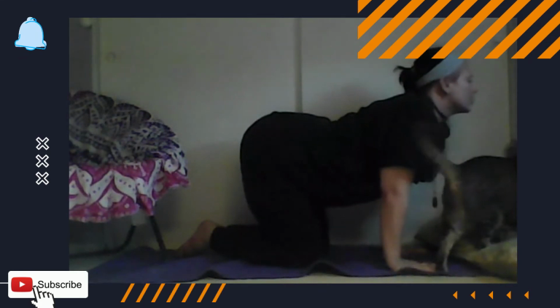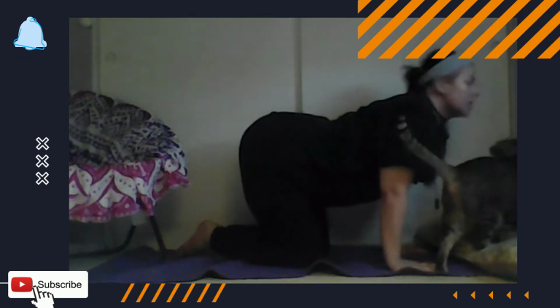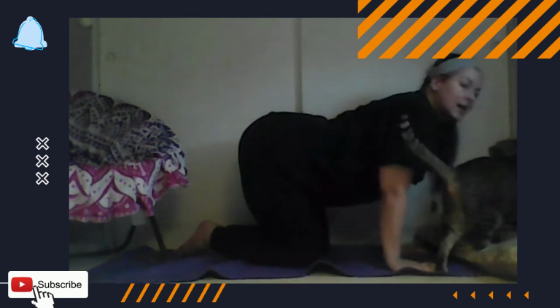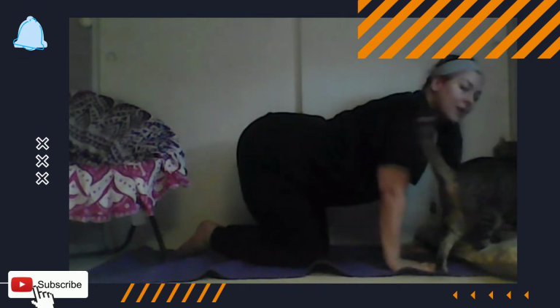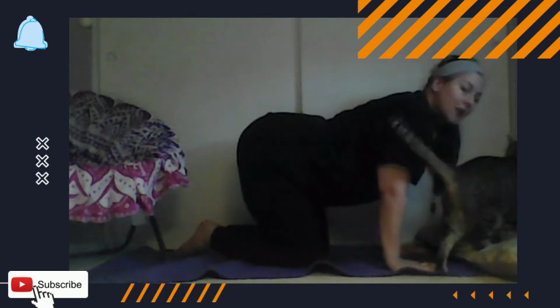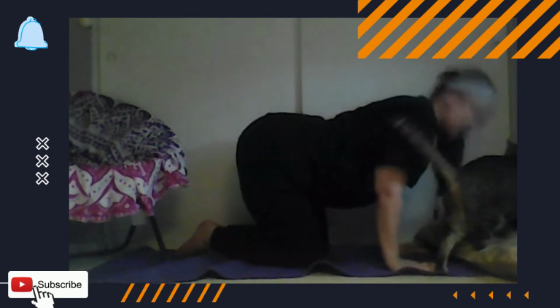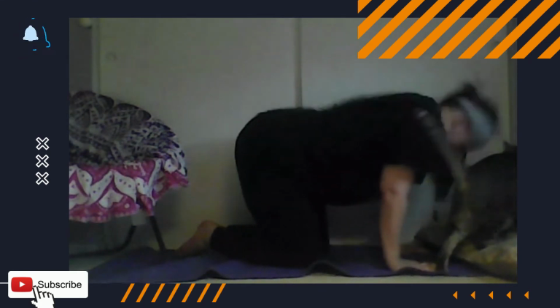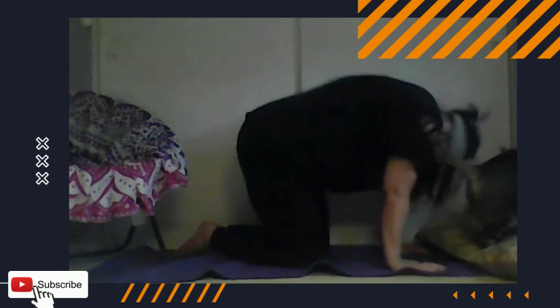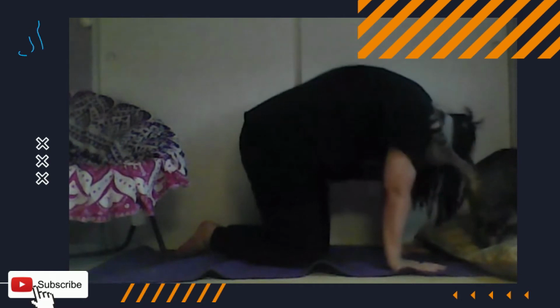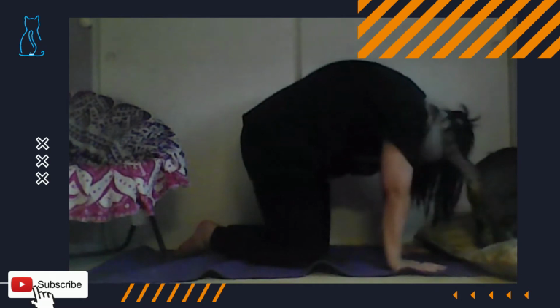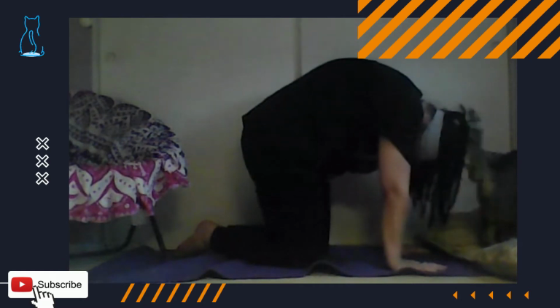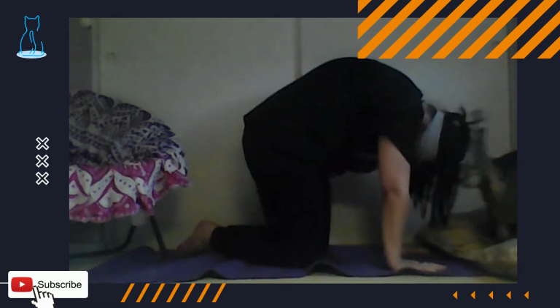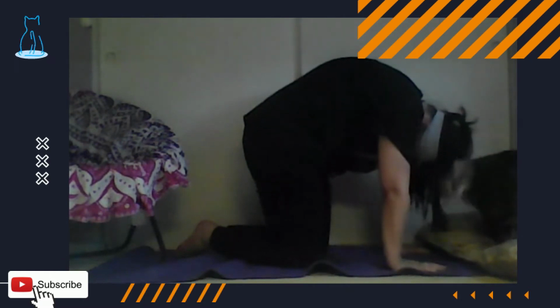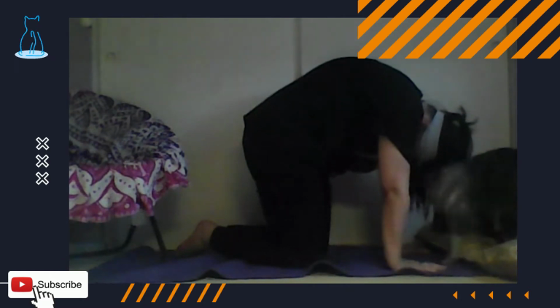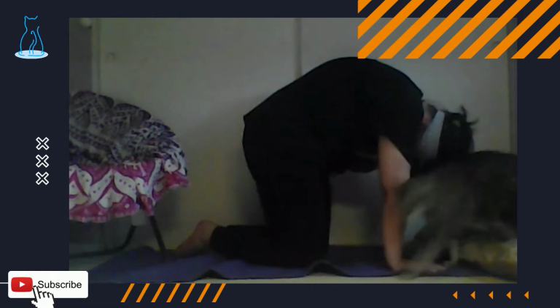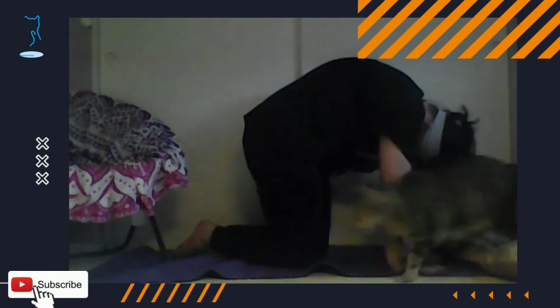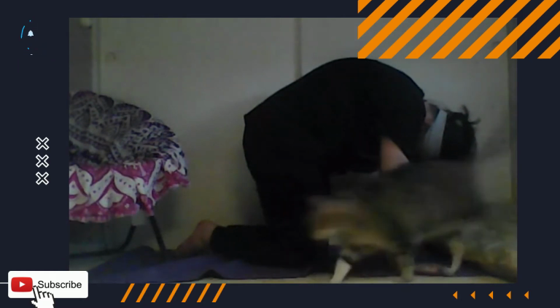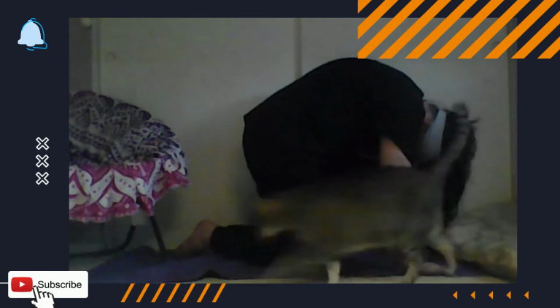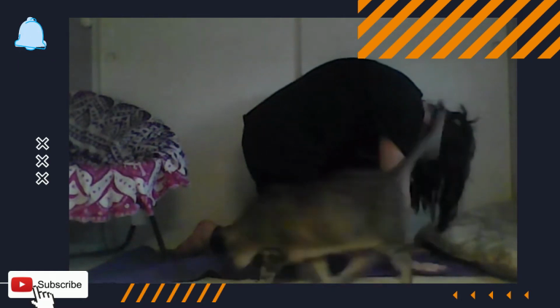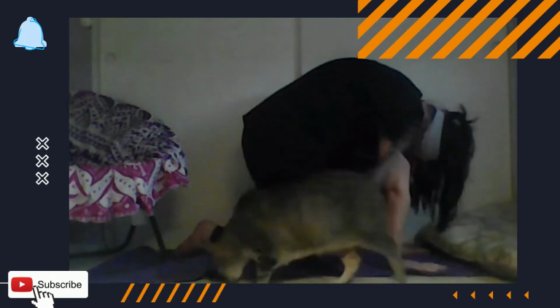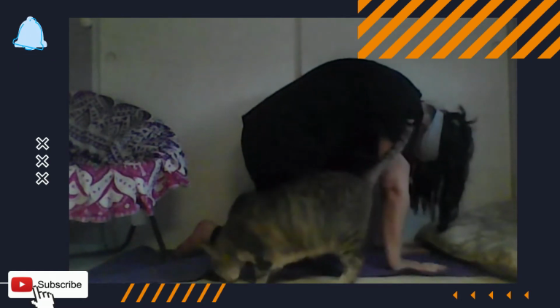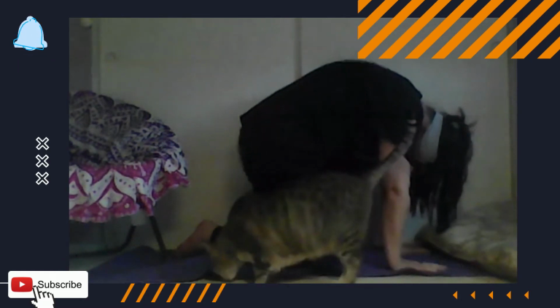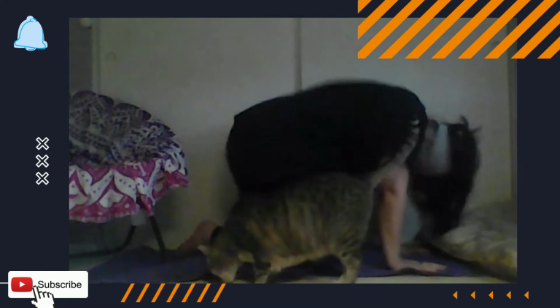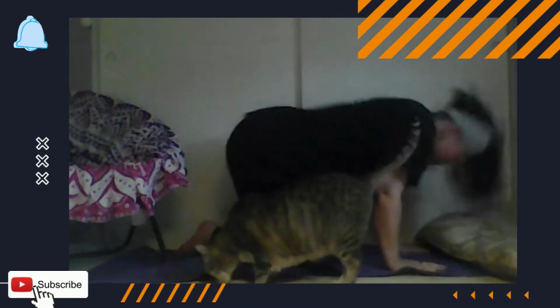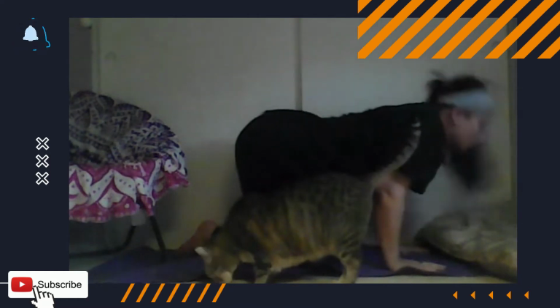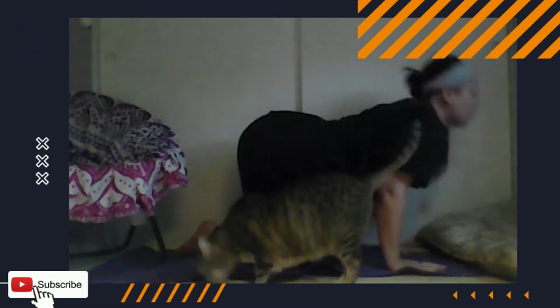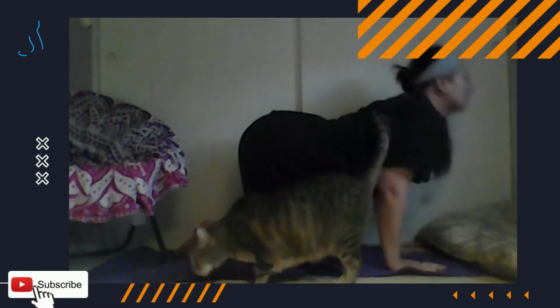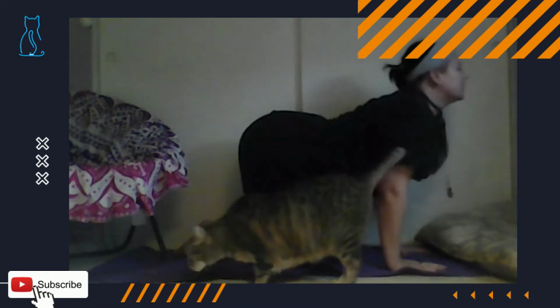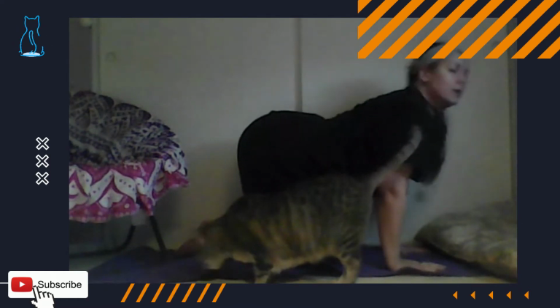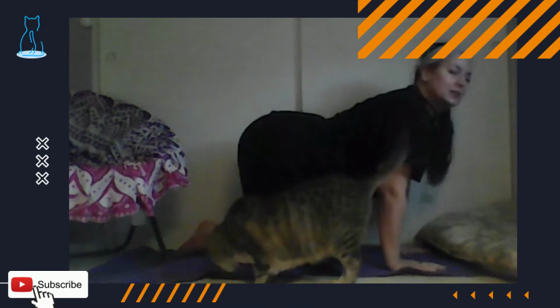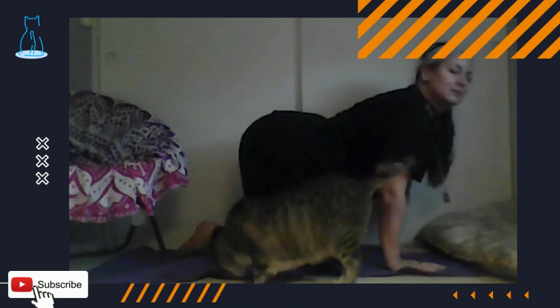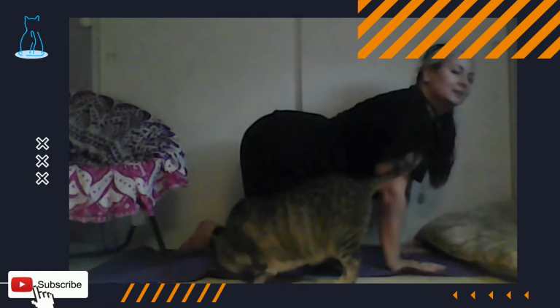Try that one more time. Inhale into the chest and release.